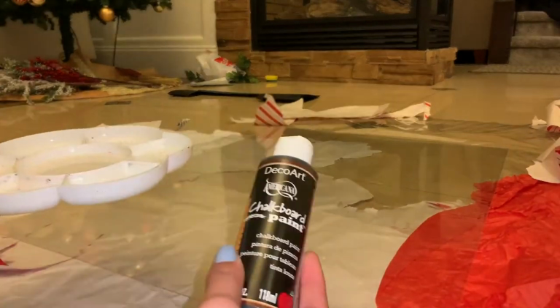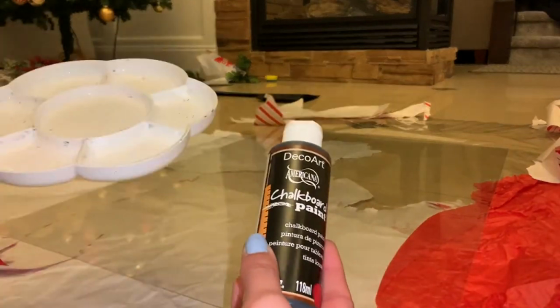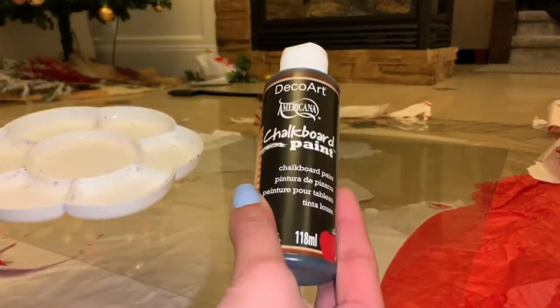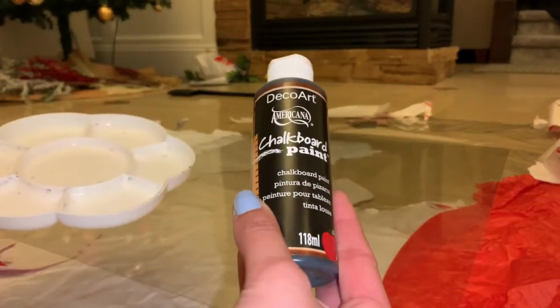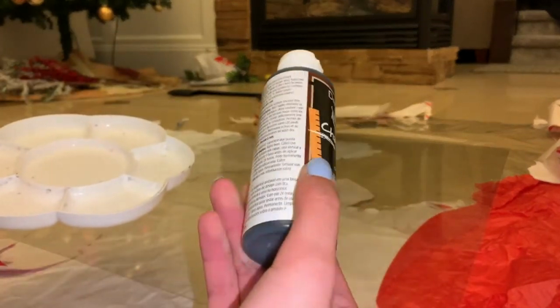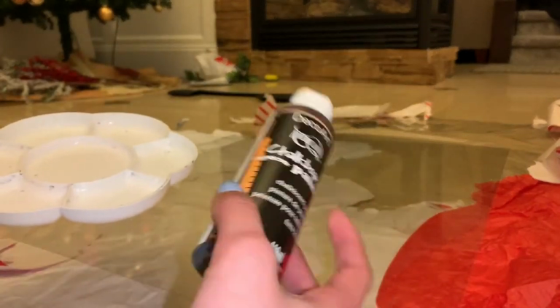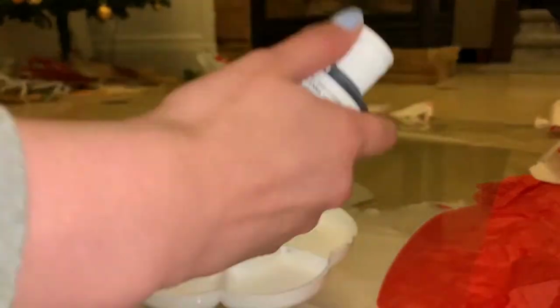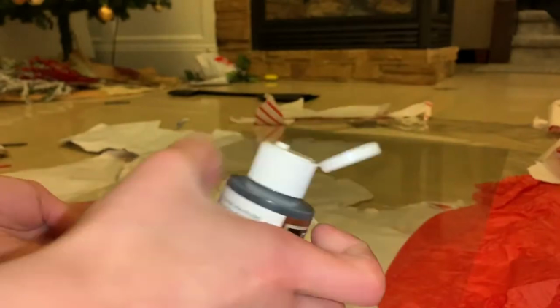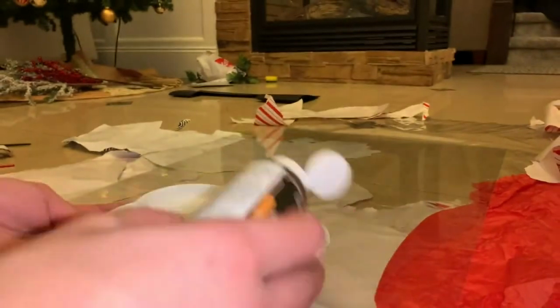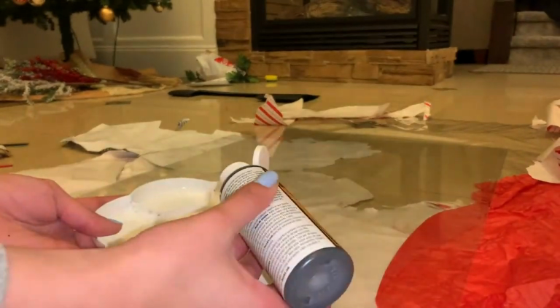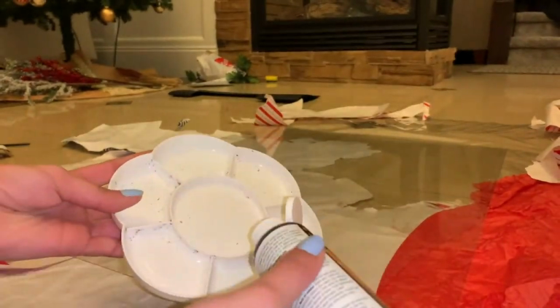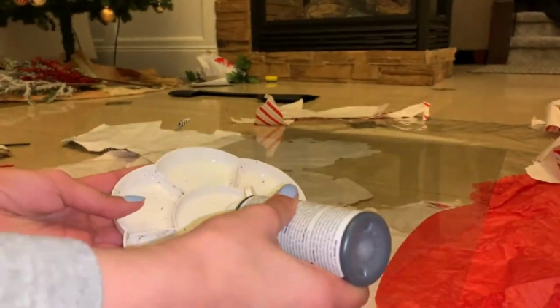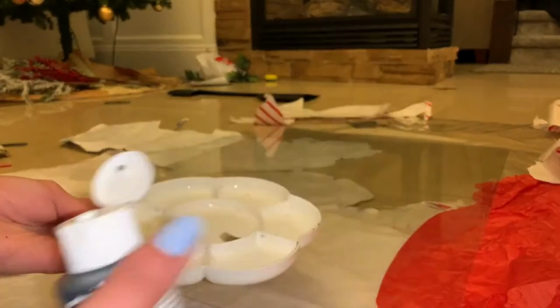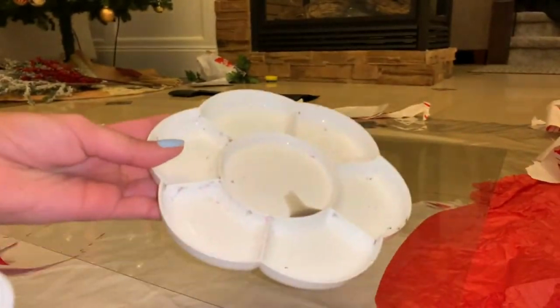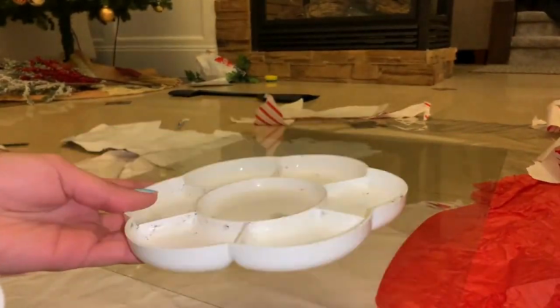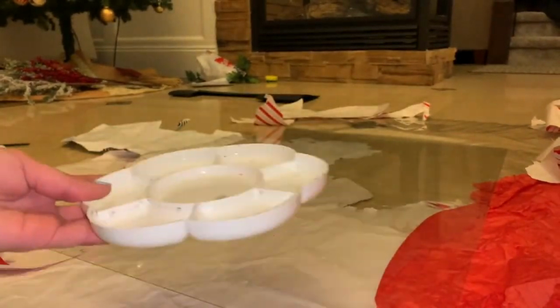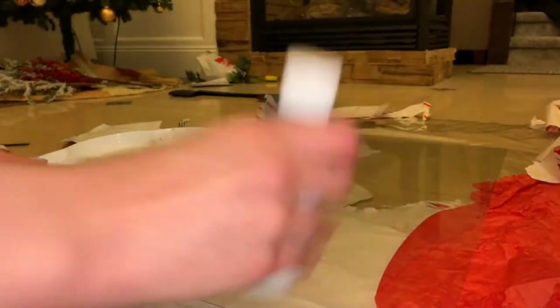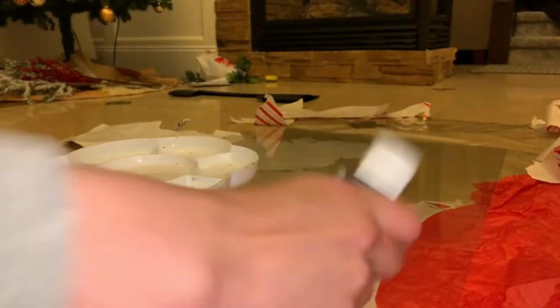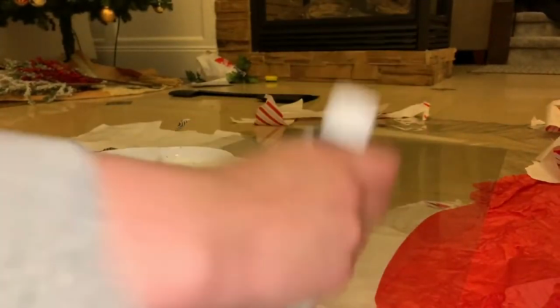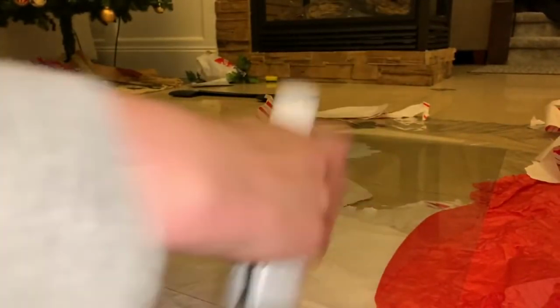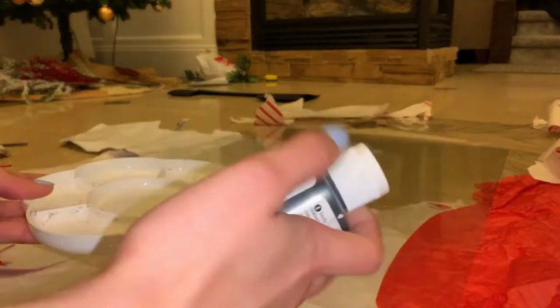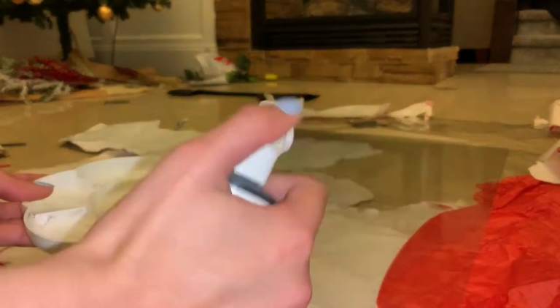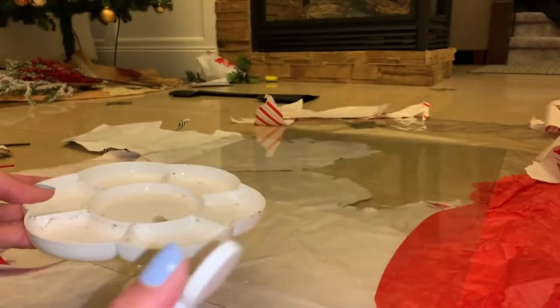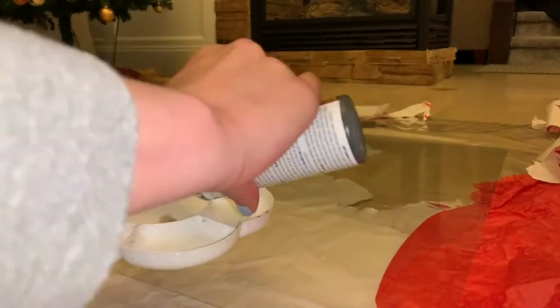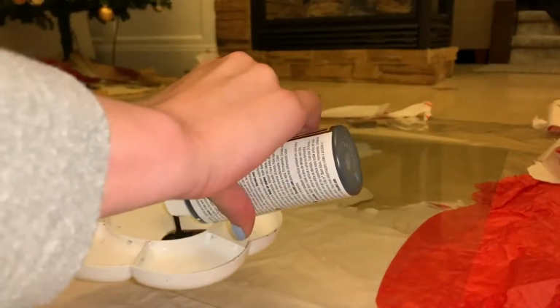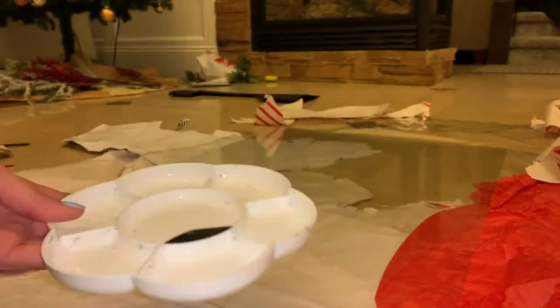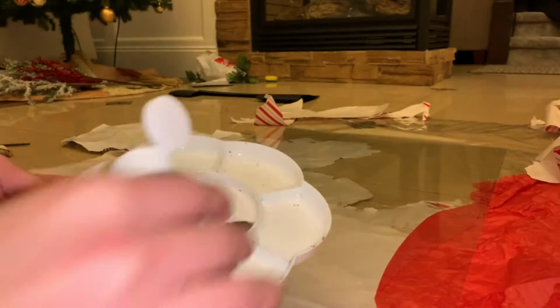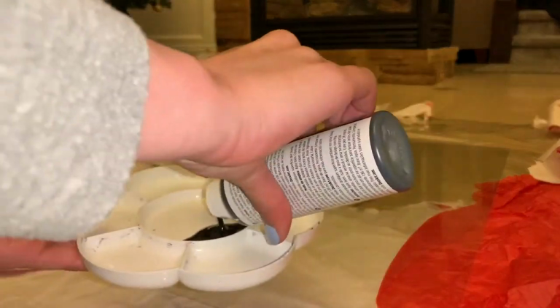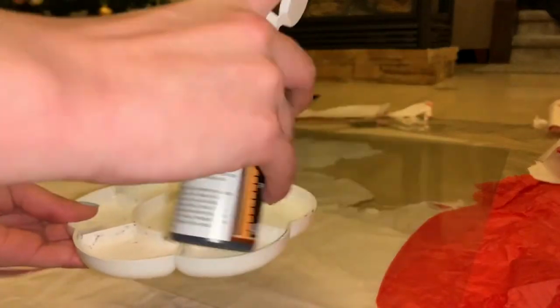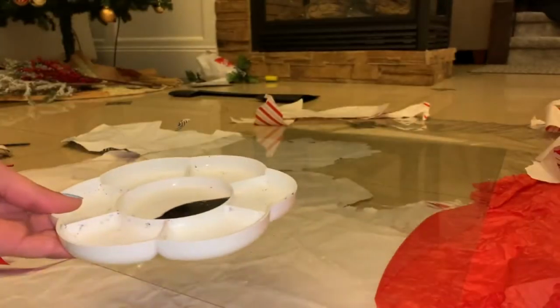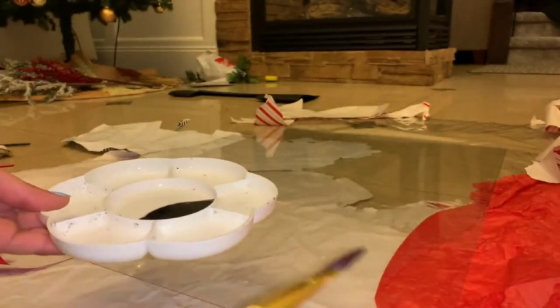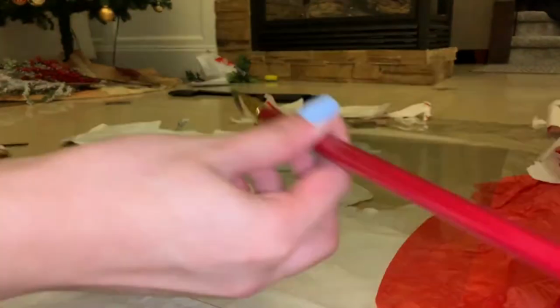Once the glass was cleaned, I poured some chalkboard paint into a plate — which I forgot to shake — so make sure you shake the paint before pouring it. And after you do that, you can get right to painting.